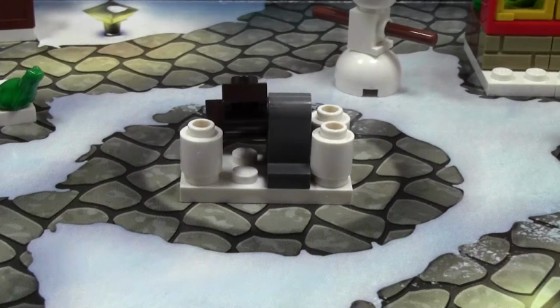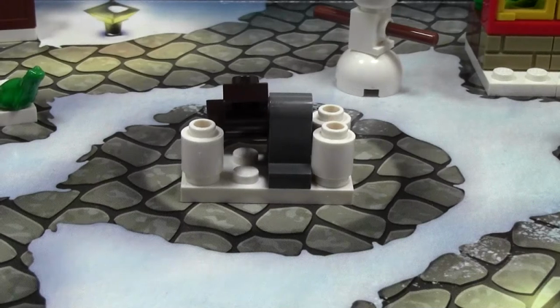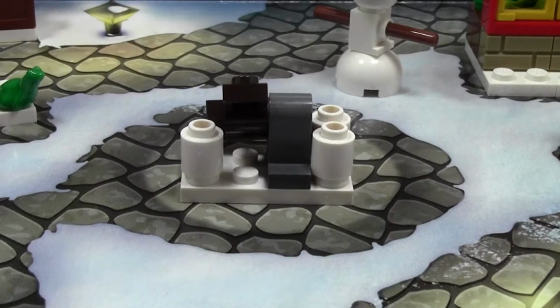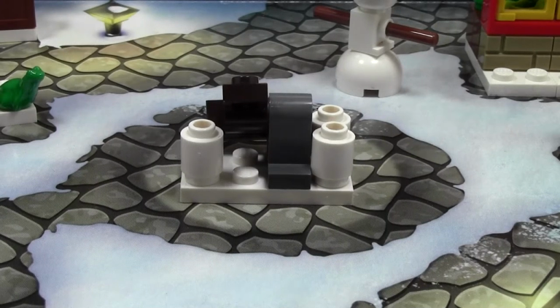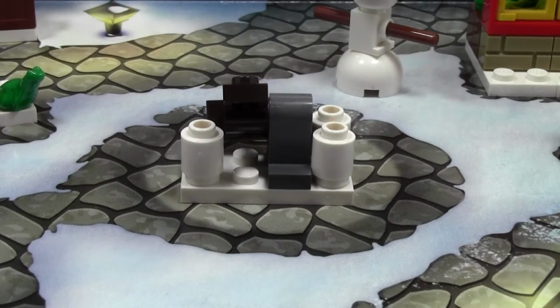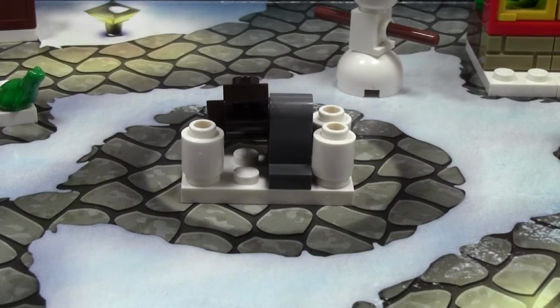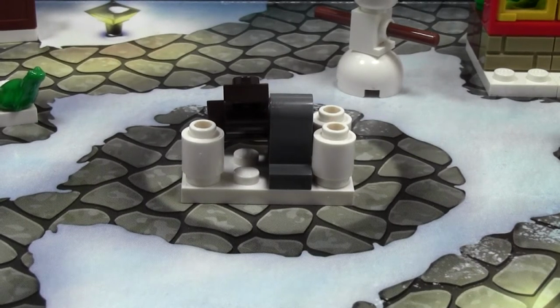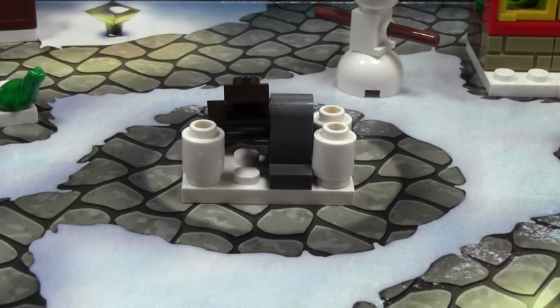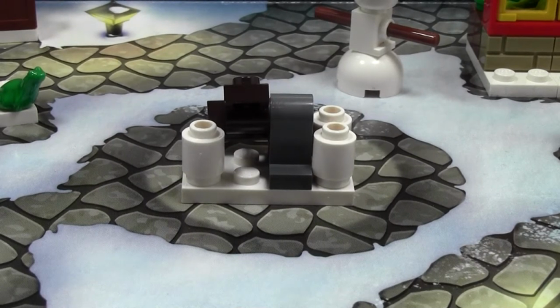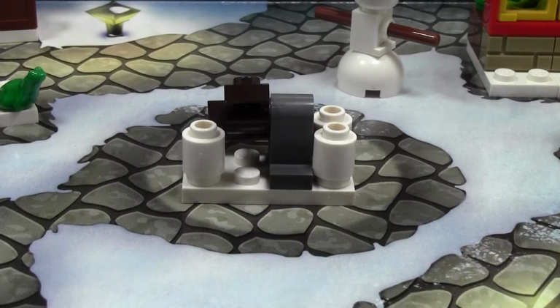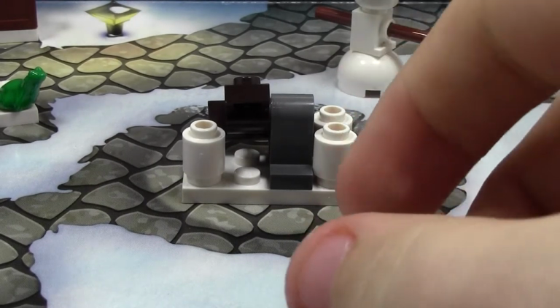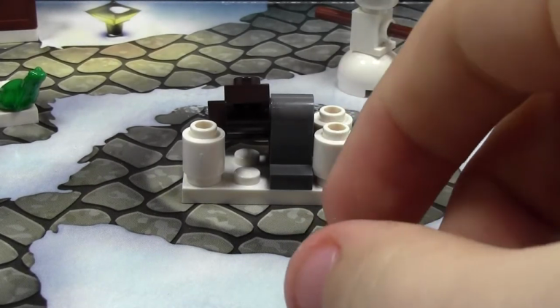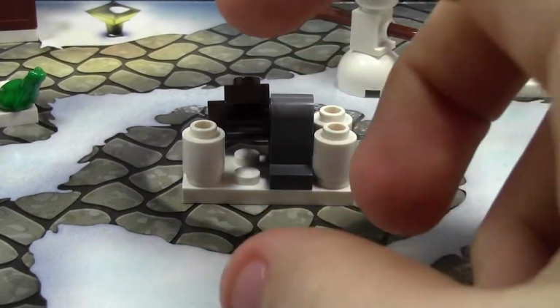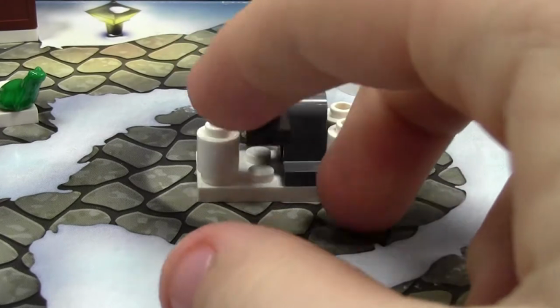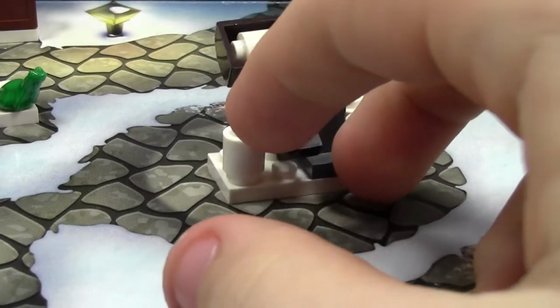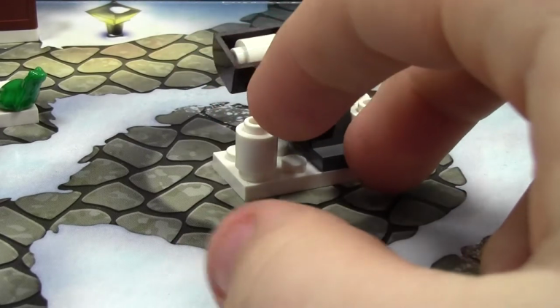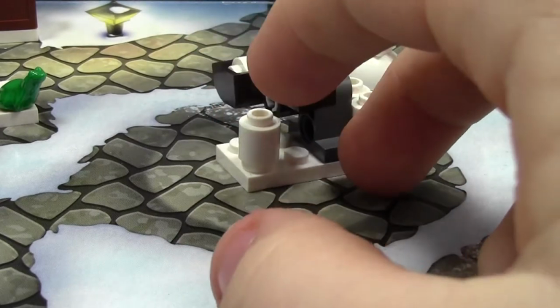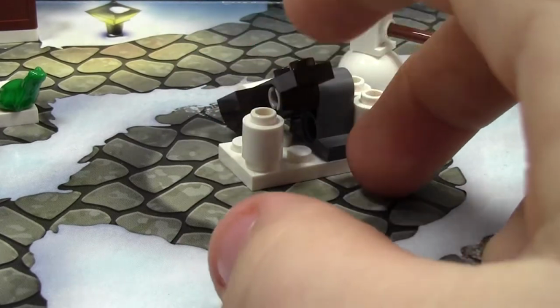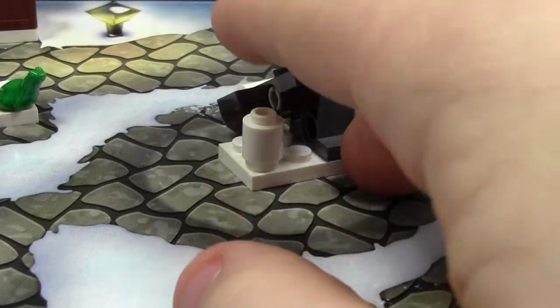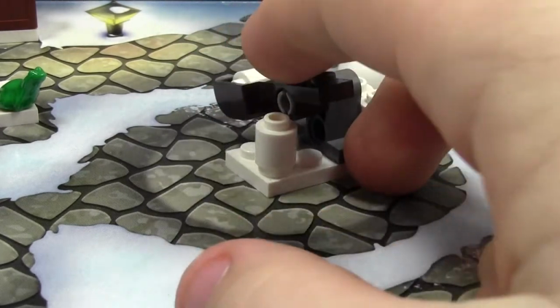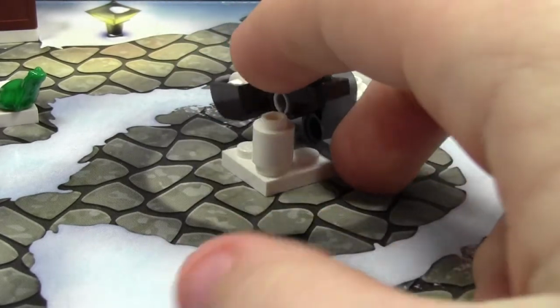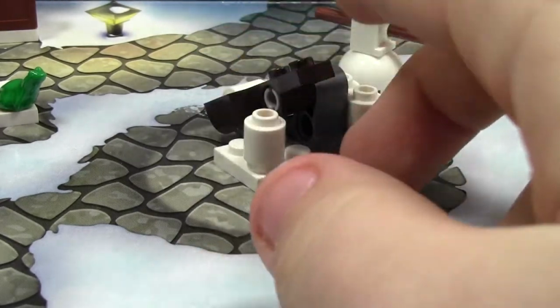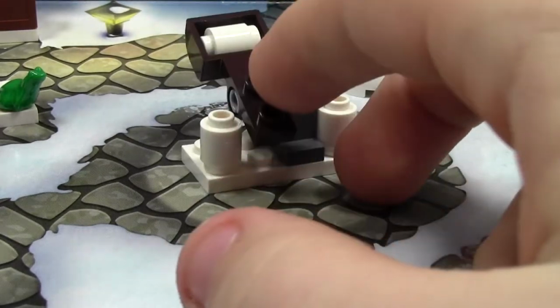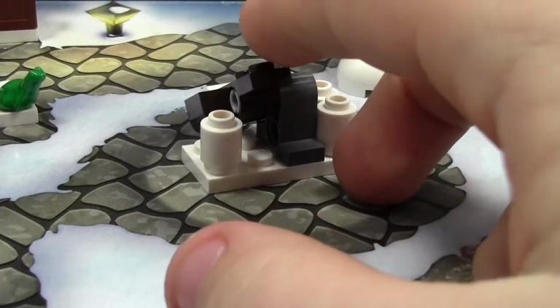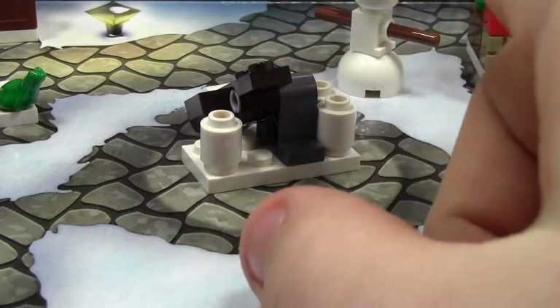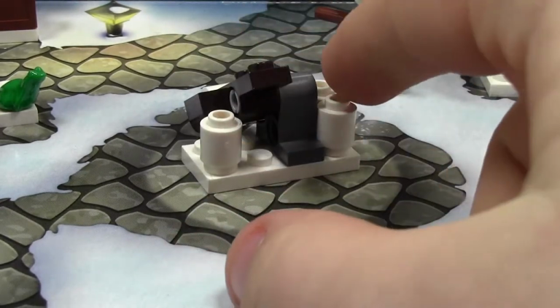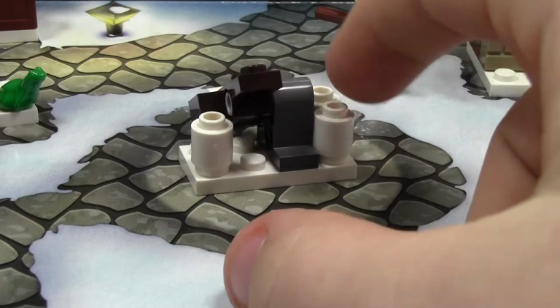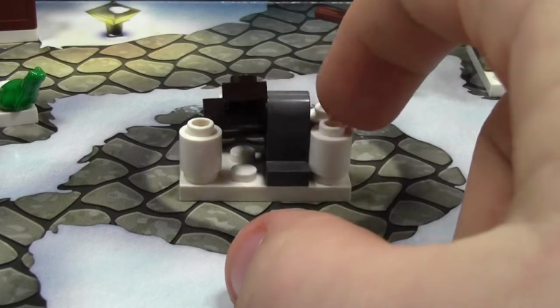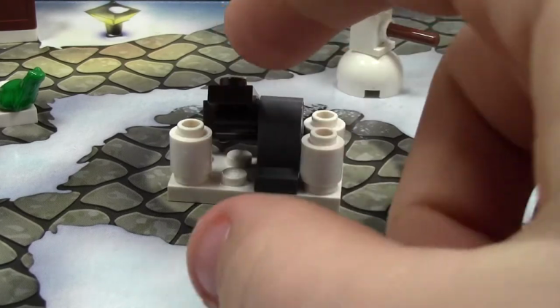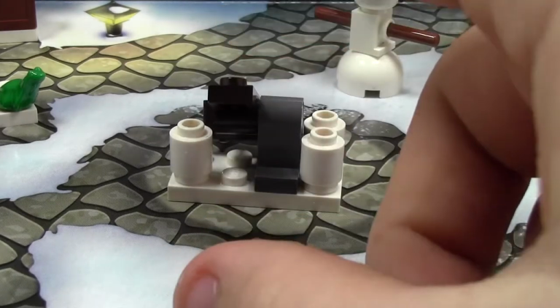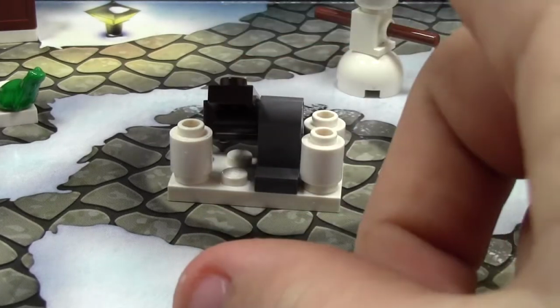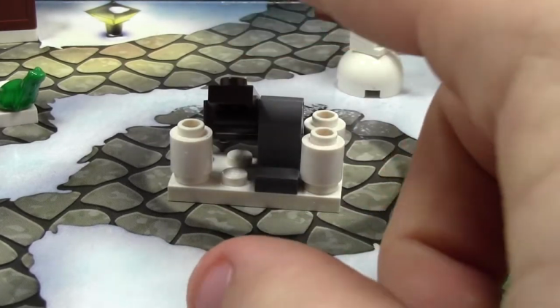Hey everybody, BrickLover18 here today with day number 10 of the LEGO City Advent Calendar 2014. Today we got this really awesome snowball catapult. Very simple how to make, but it's got a very cool piece.